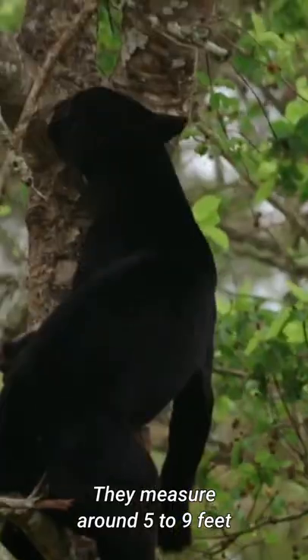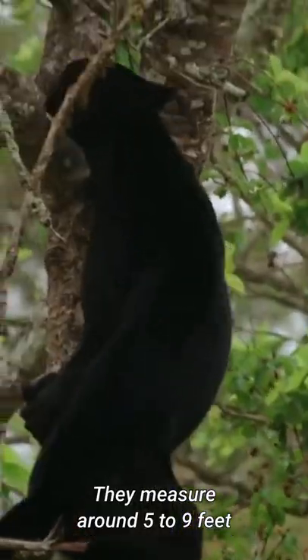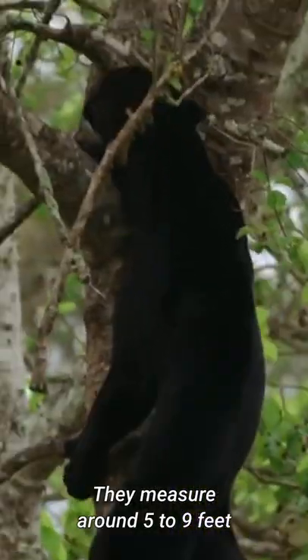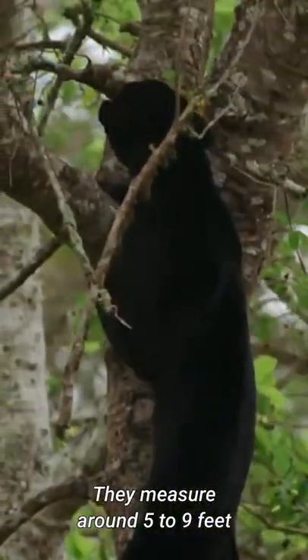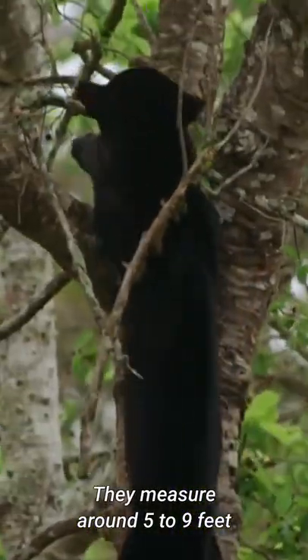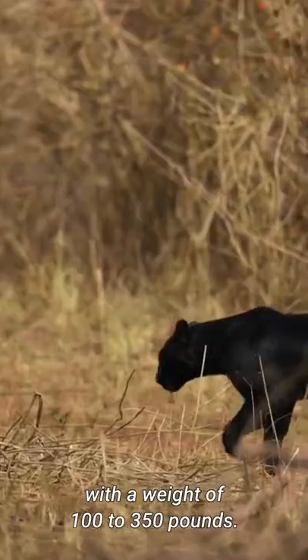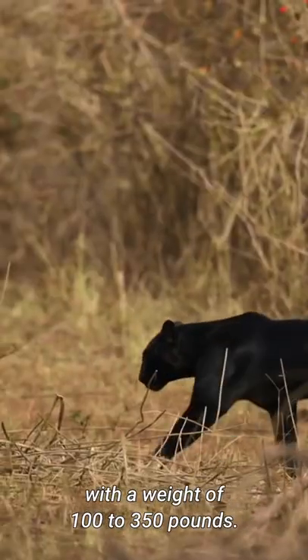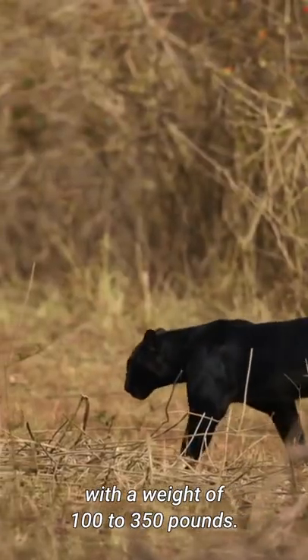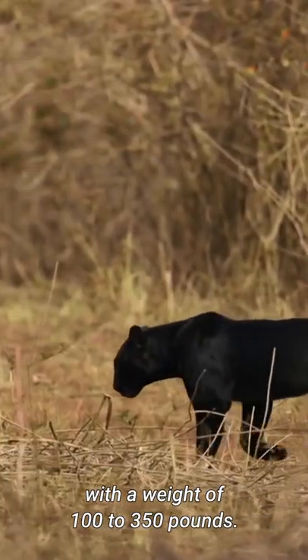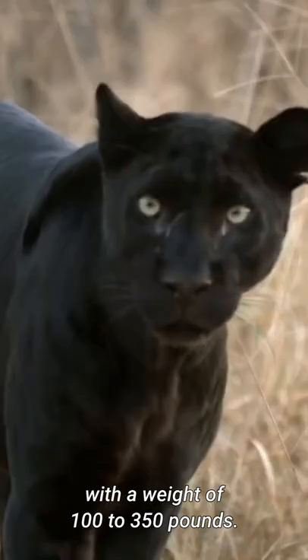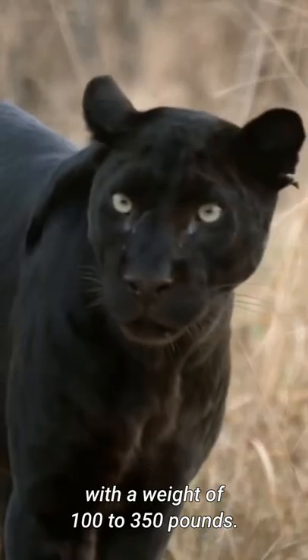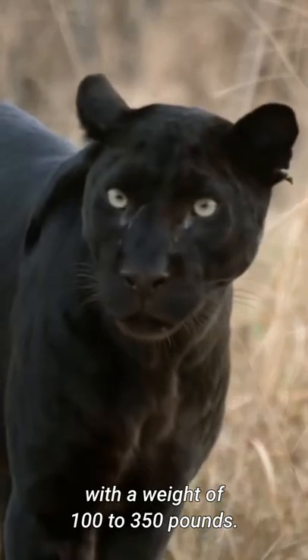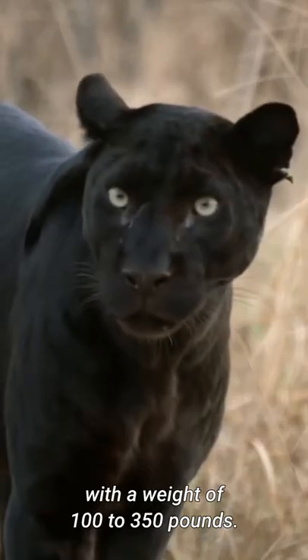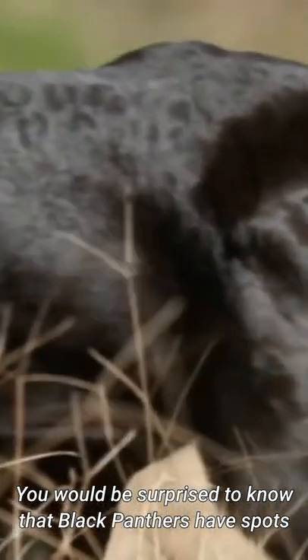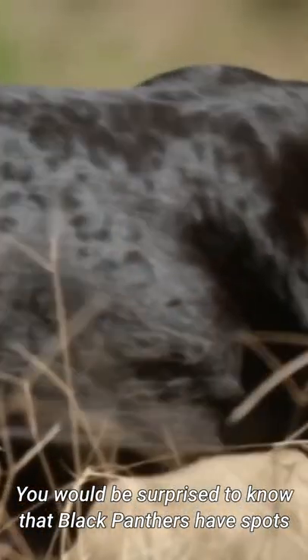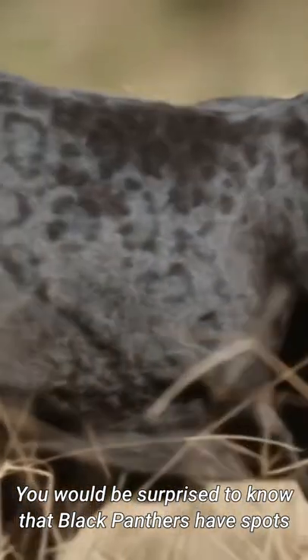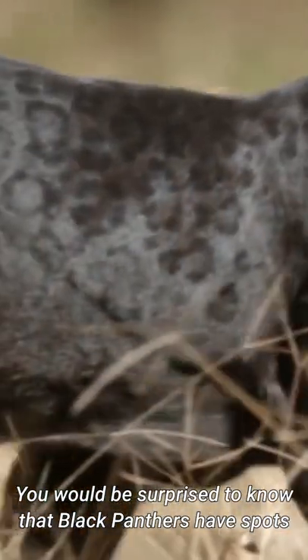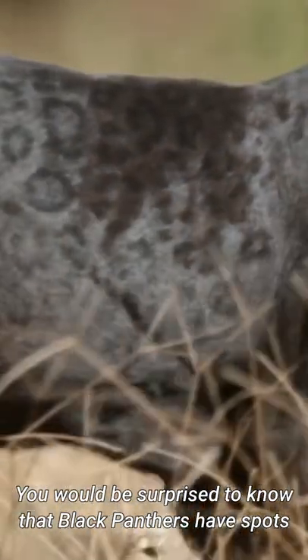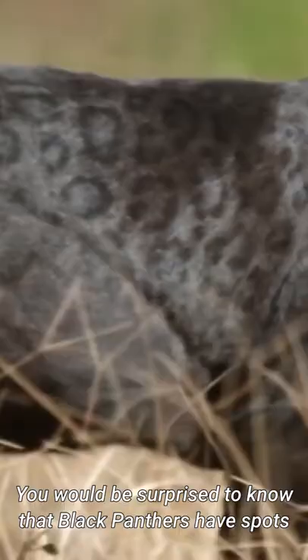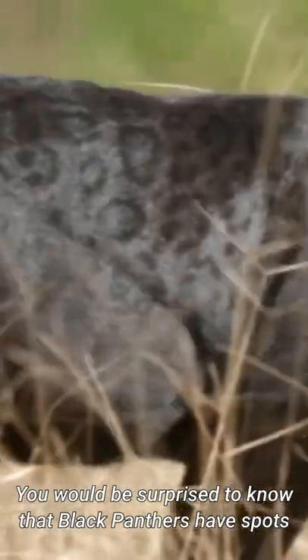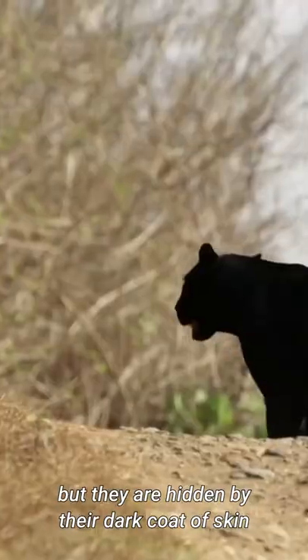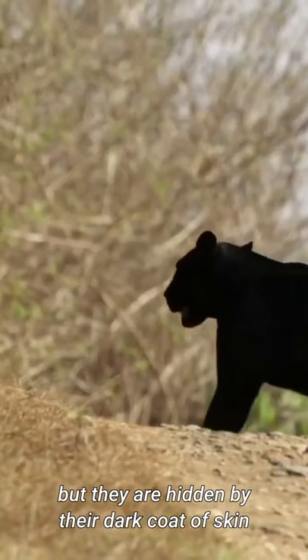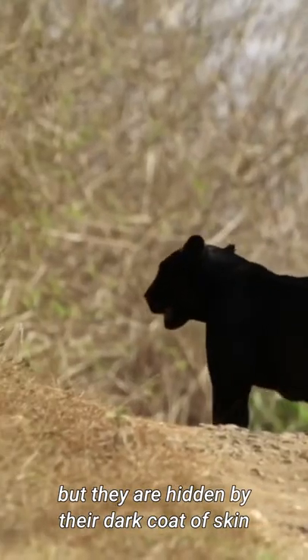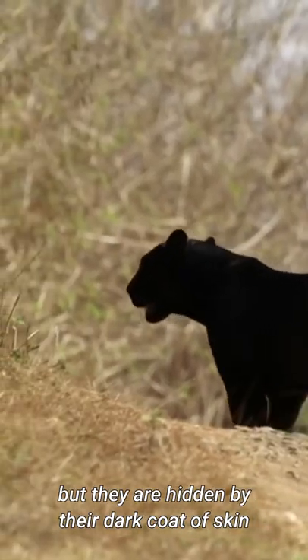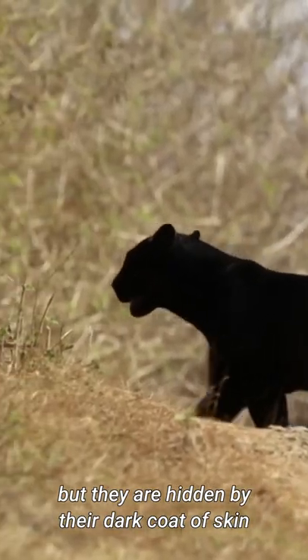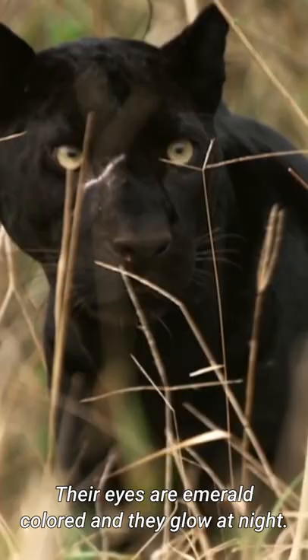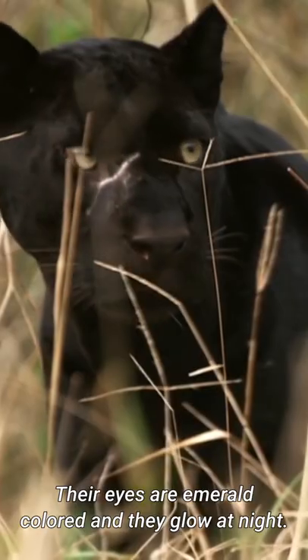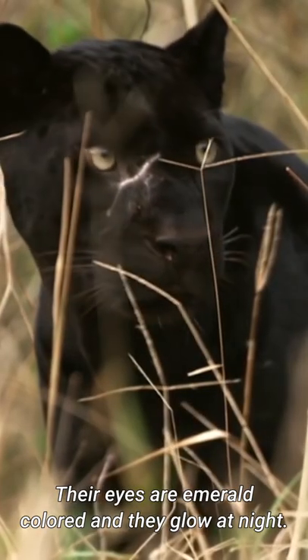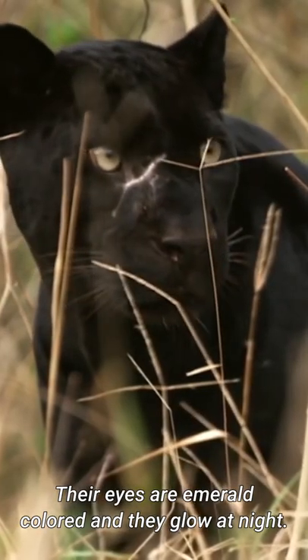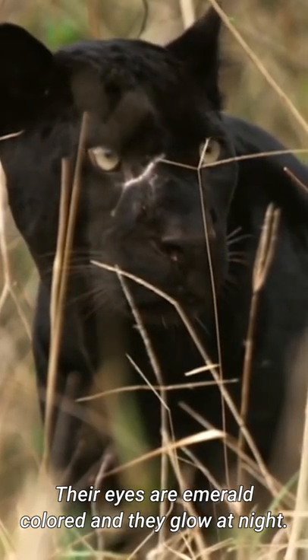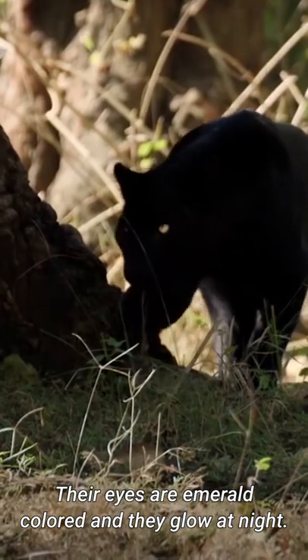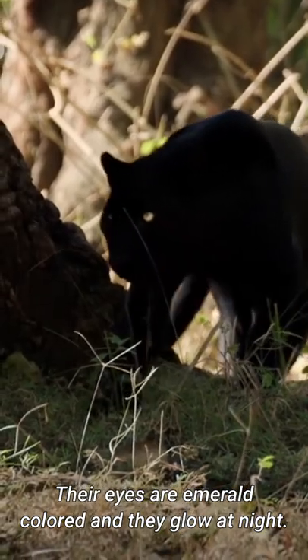They measure around 5 to 9 feet with a weight of 100 to 350 pounds. You would be surprised to know that black panthers have spots, but they are hidden by their dark coat of skin. Their eyes are emerald-colored and they glow at night.